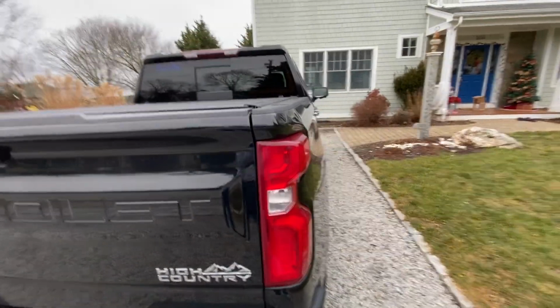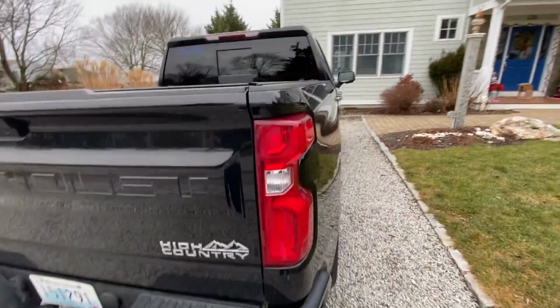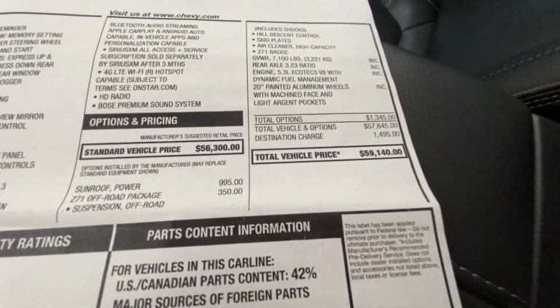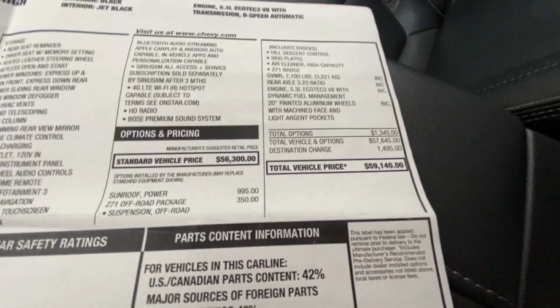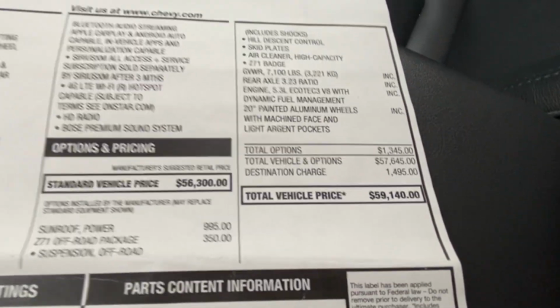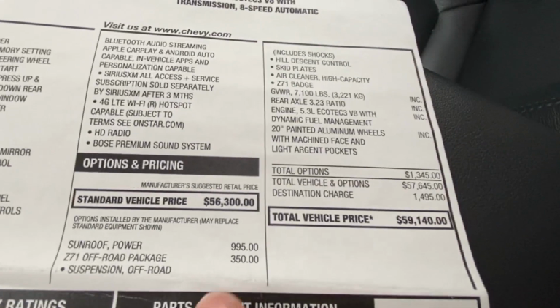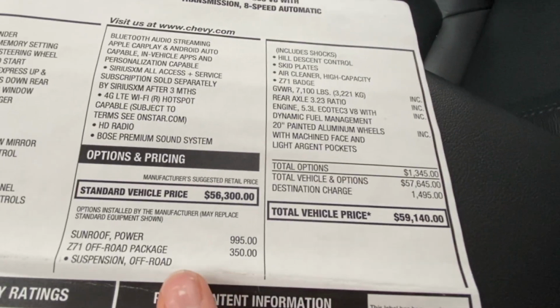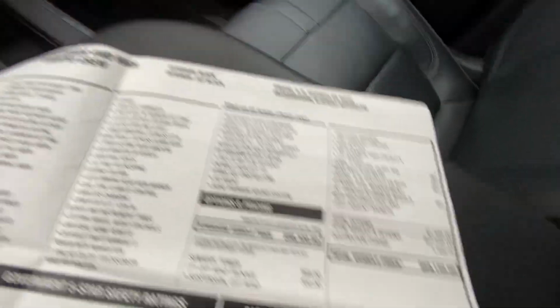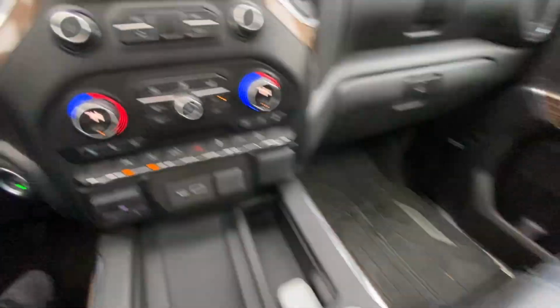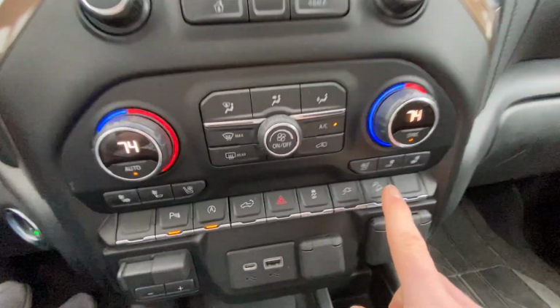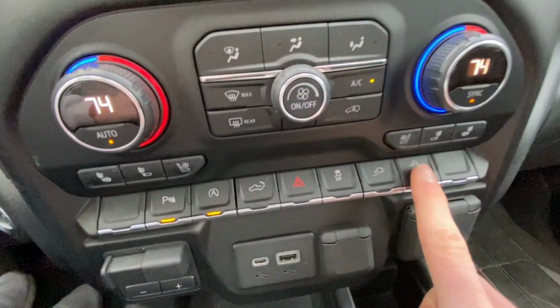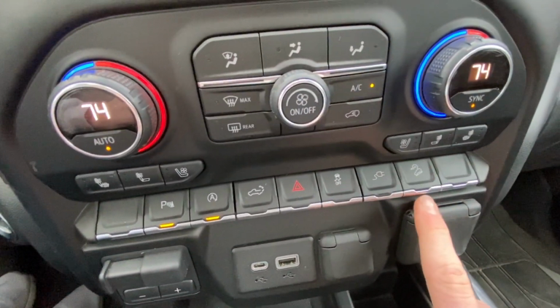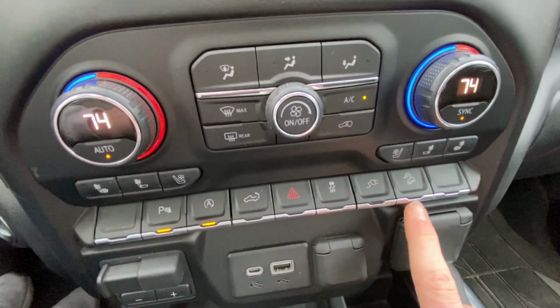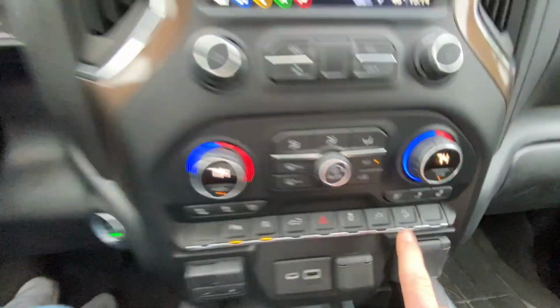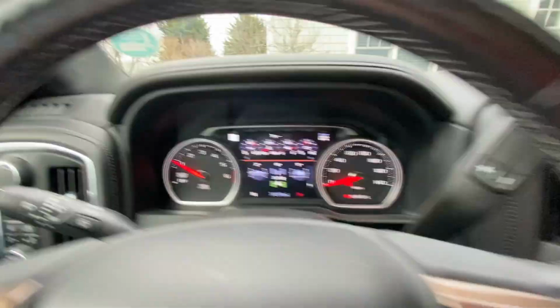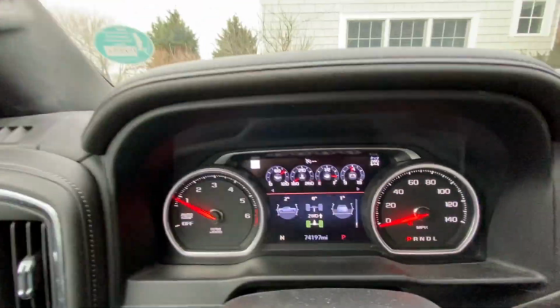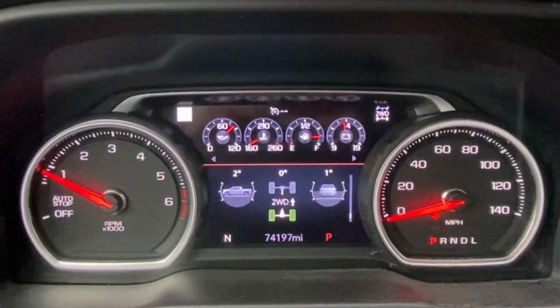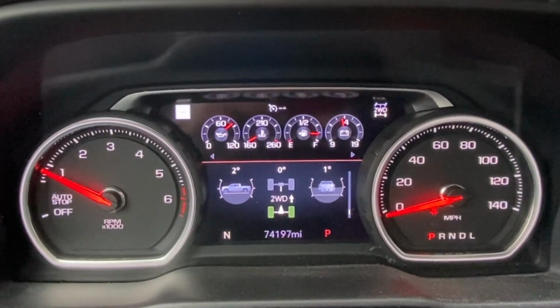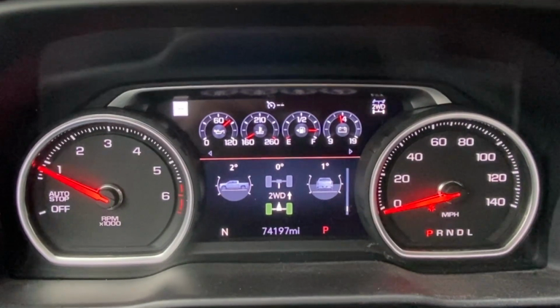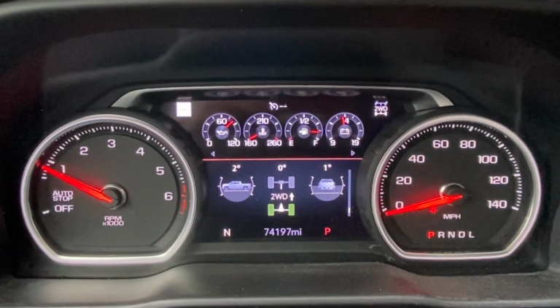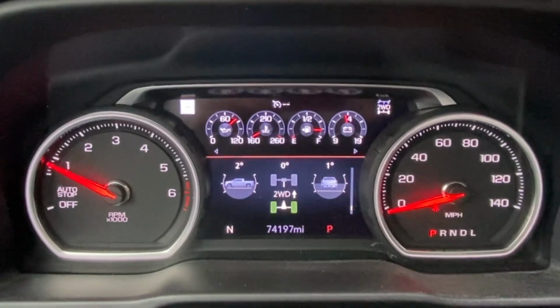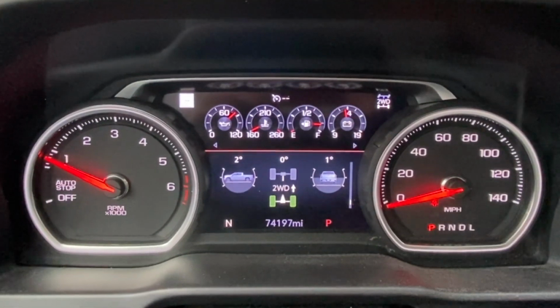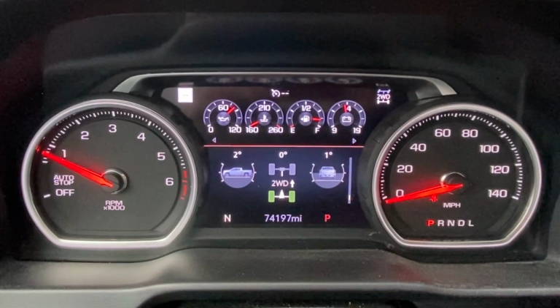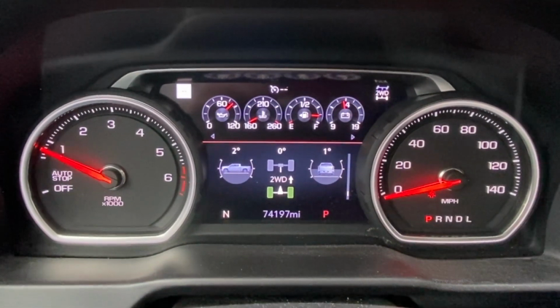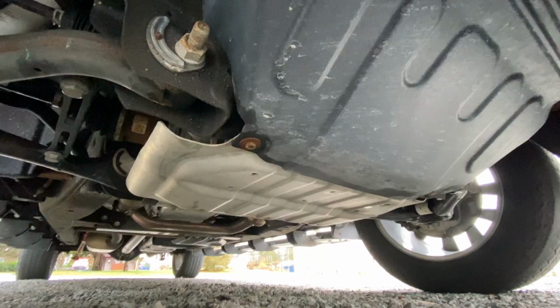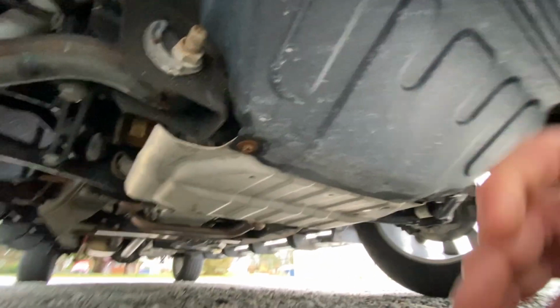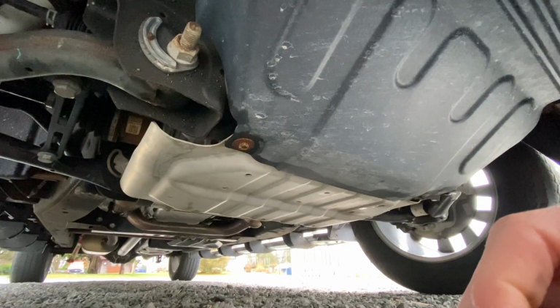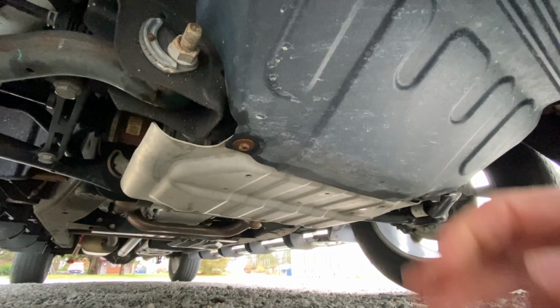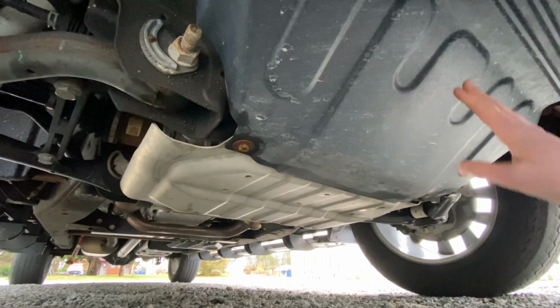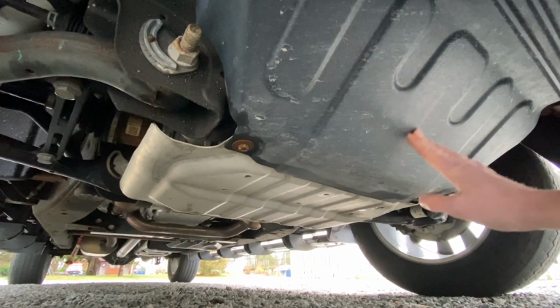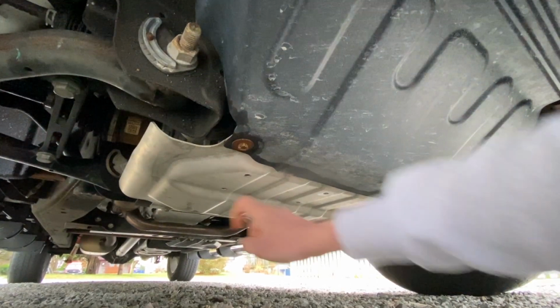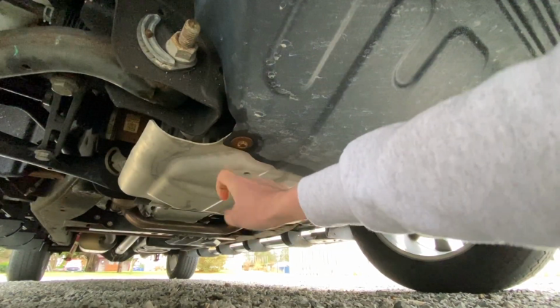This particular High Country also comes with the Z71 off-road package, which gets you hill descent control and inclinometers on the dashboard to let you know when you tip the vehicle a little too far. Underneath, you're going to get a more aggressive front skid plate and a bash plate under the engine.